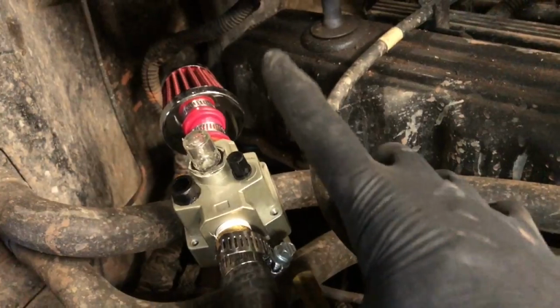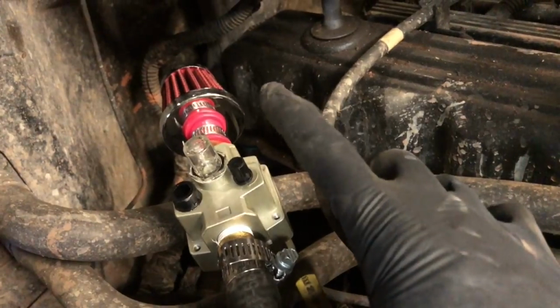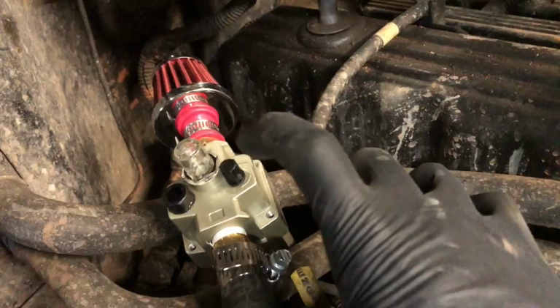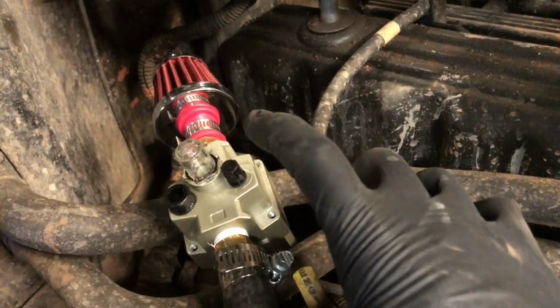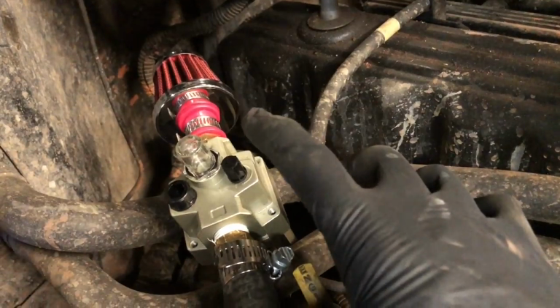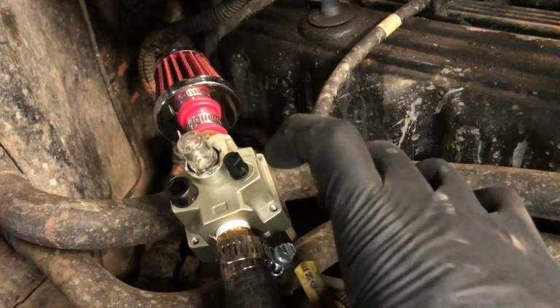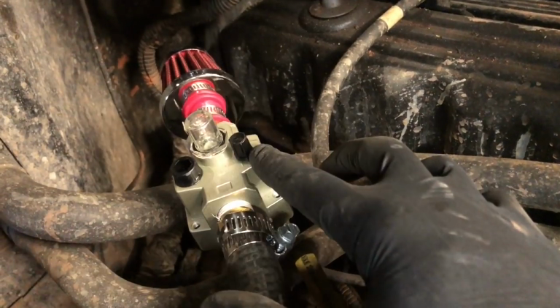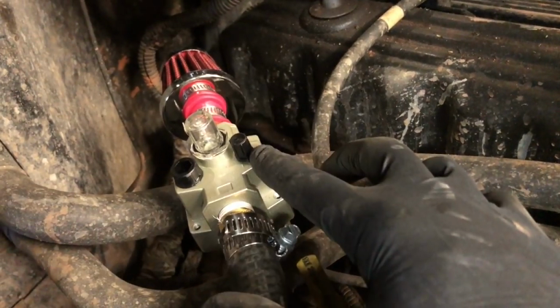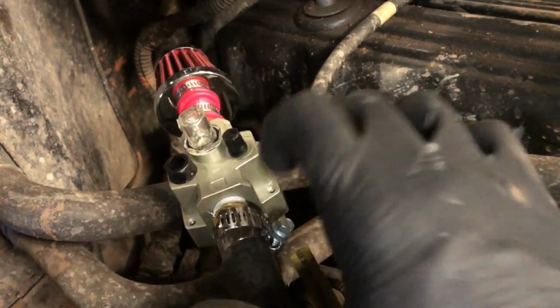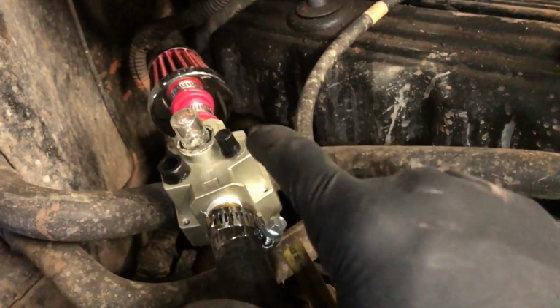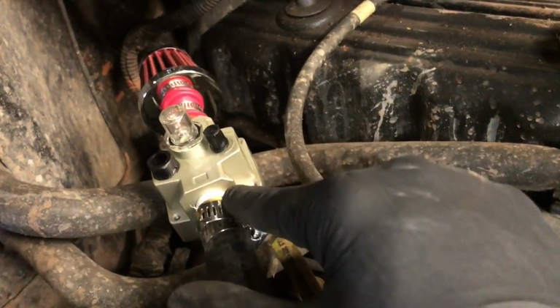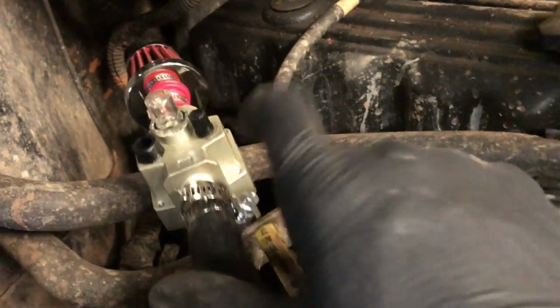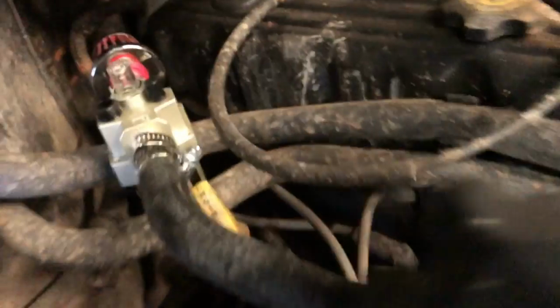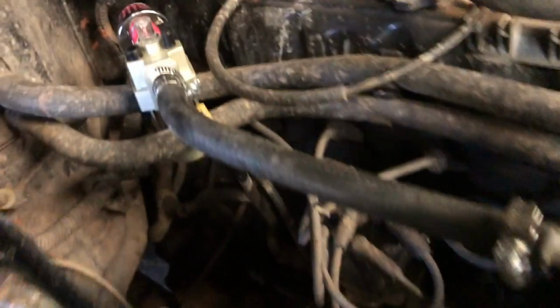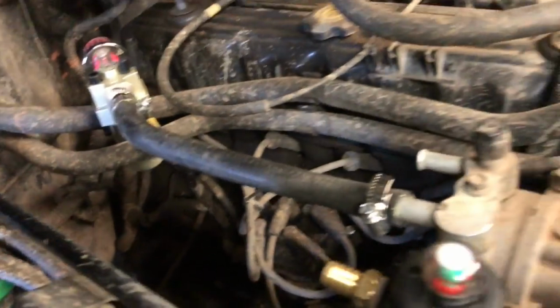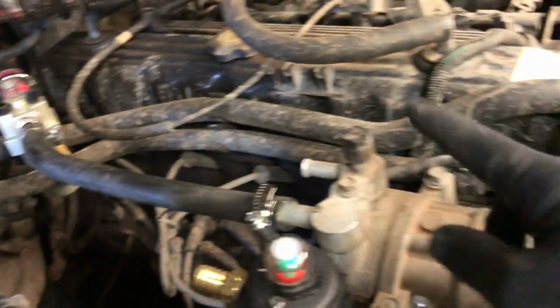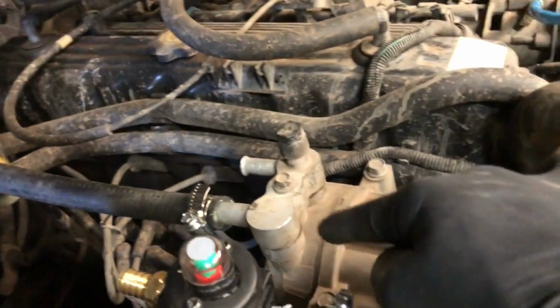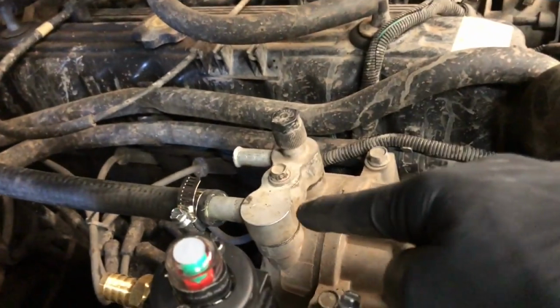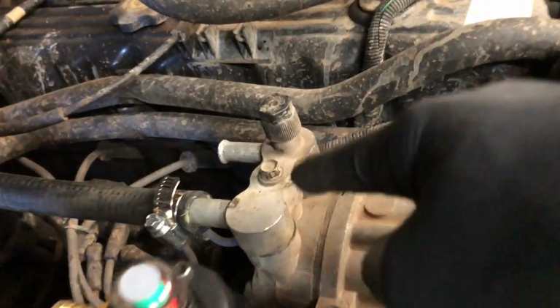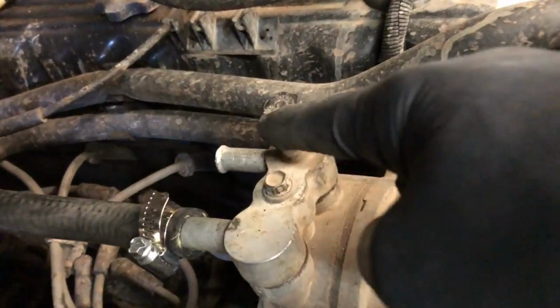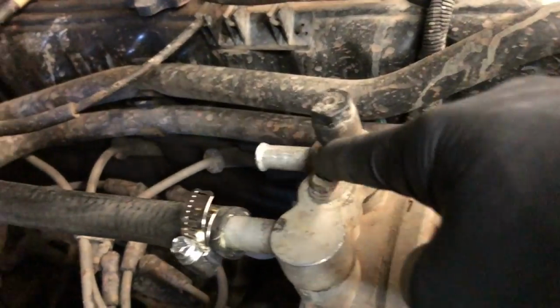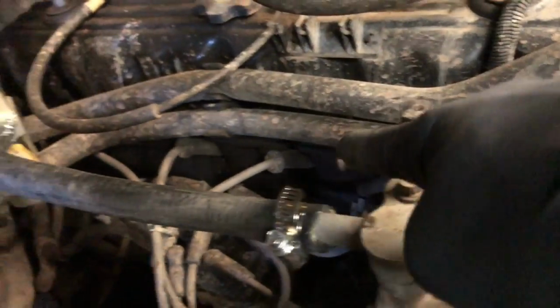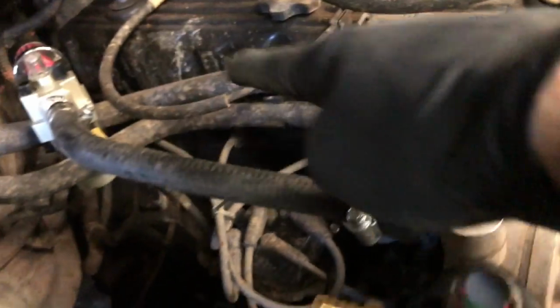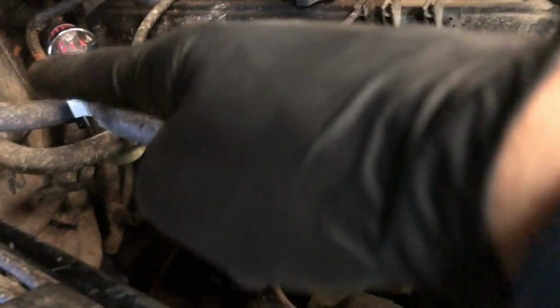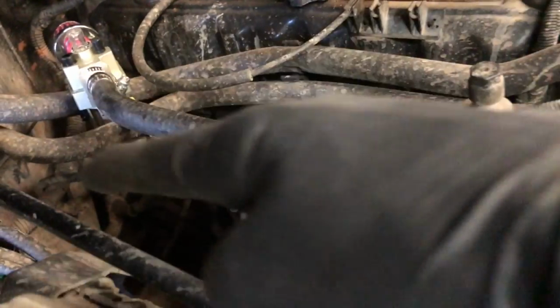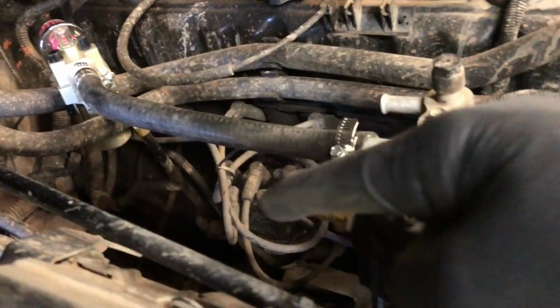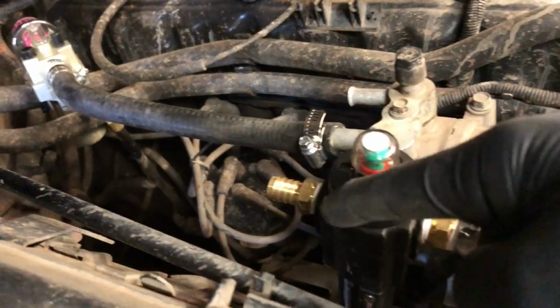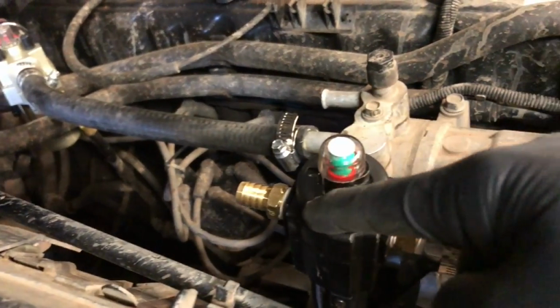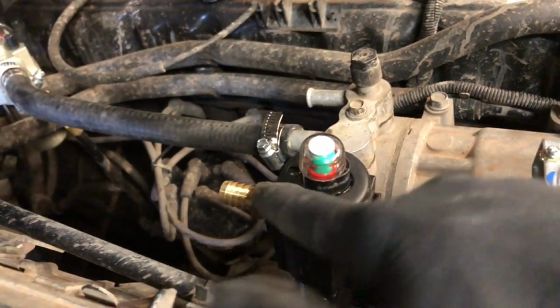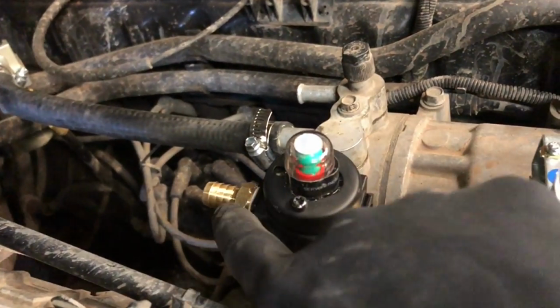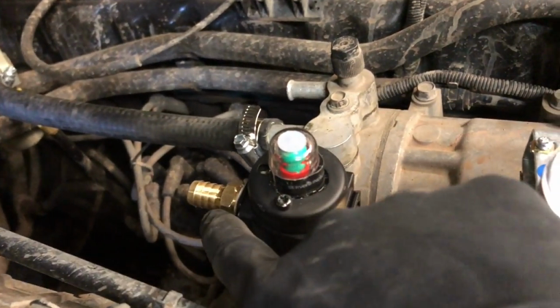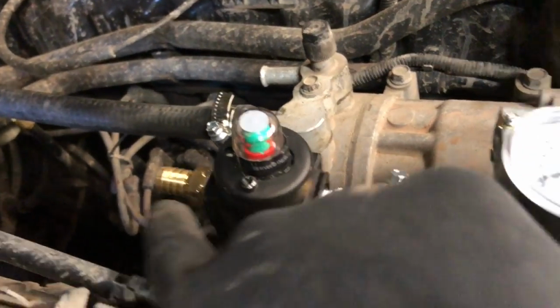Cone filter, barb, fog oiler, barb, hose to the intake. The exhaust will get a half-inch high temp, high-pressure hose to here.